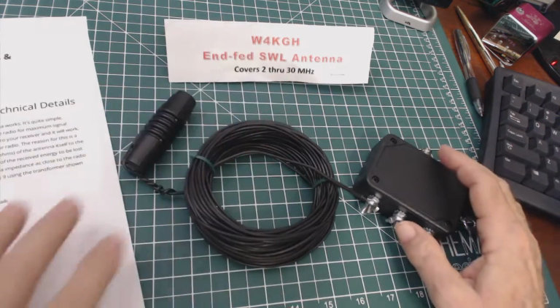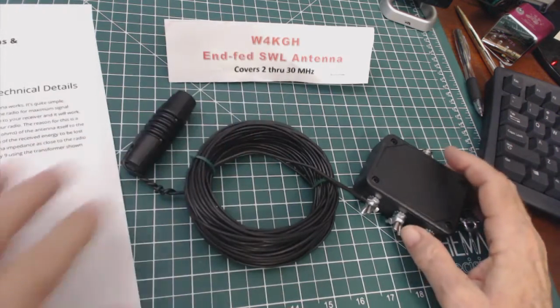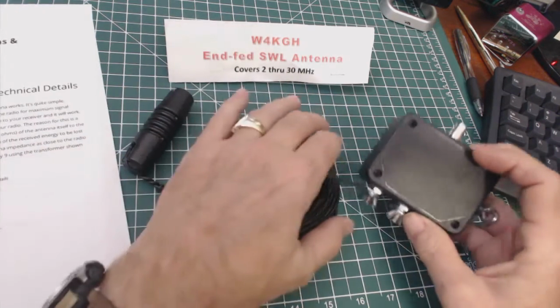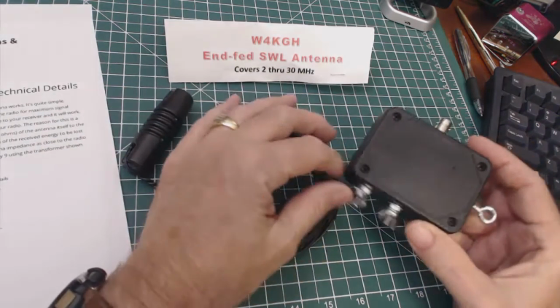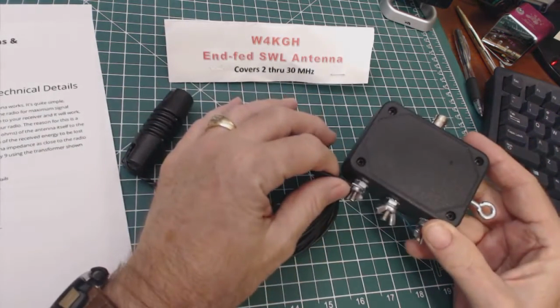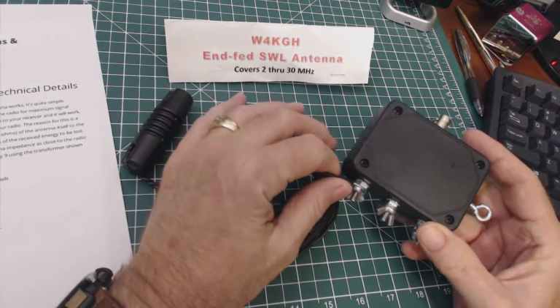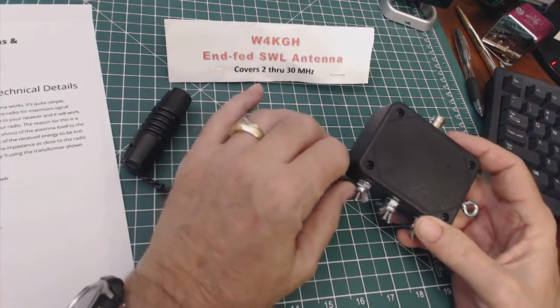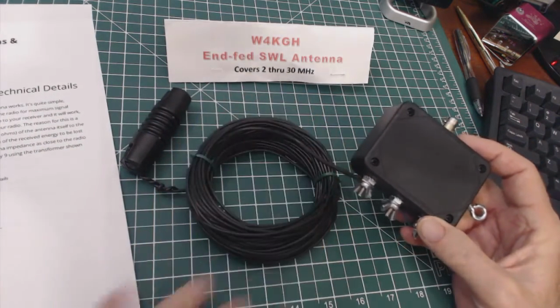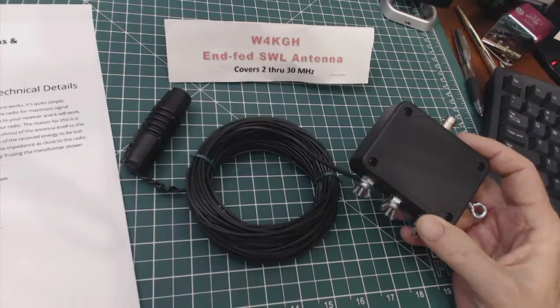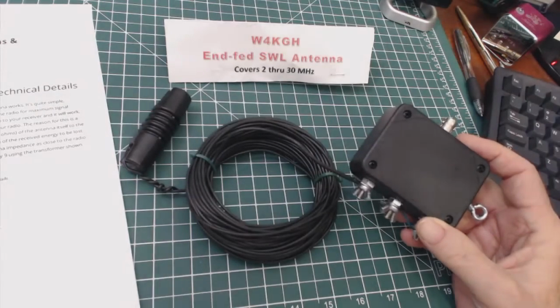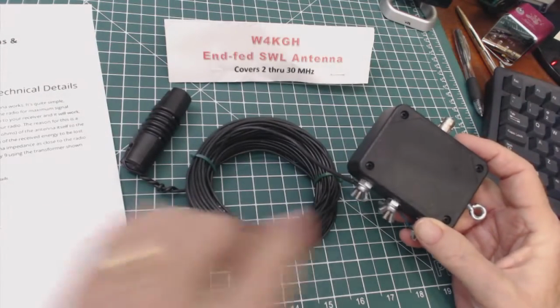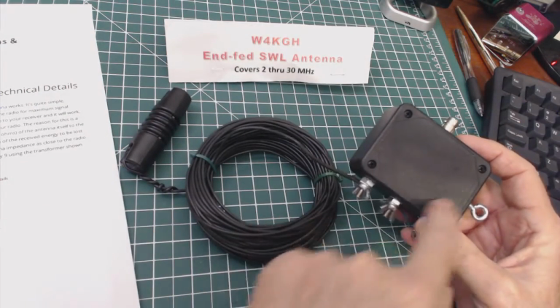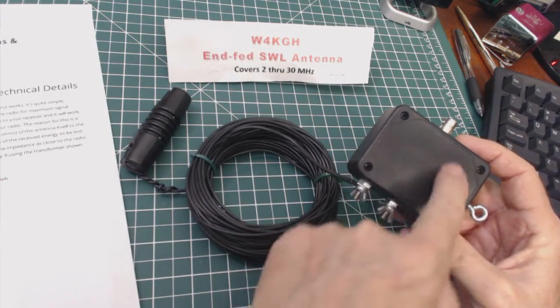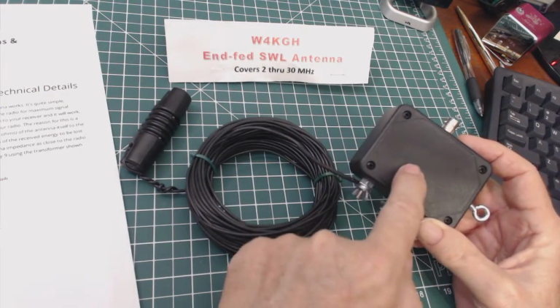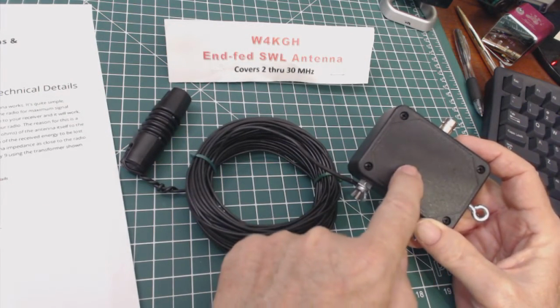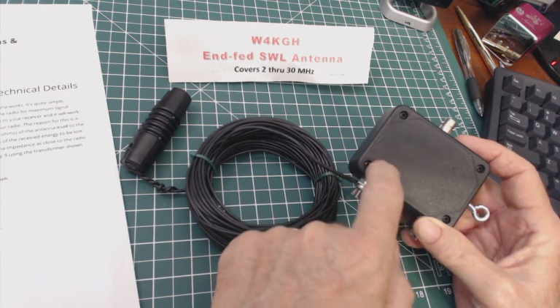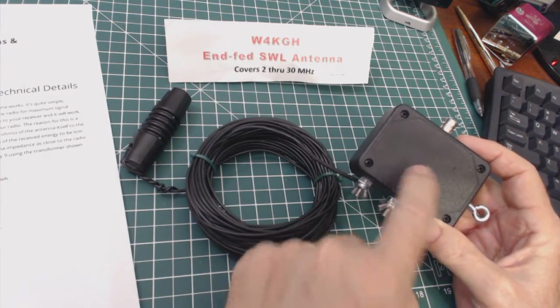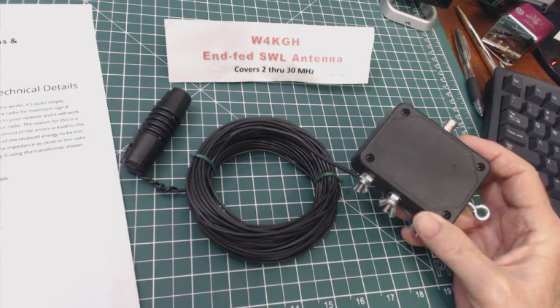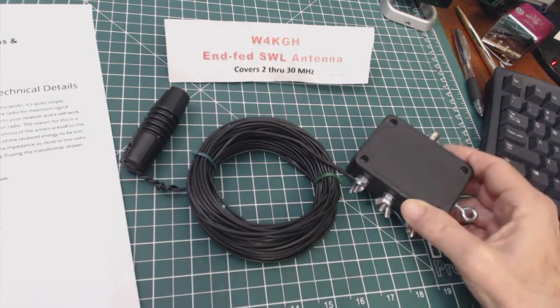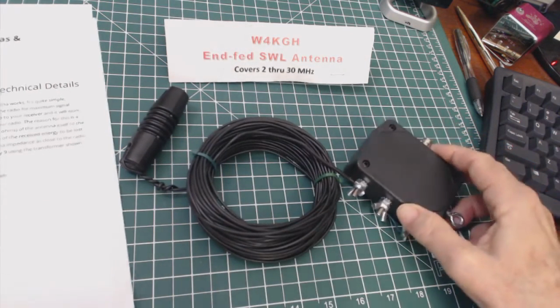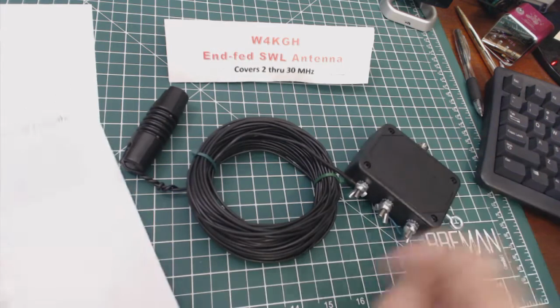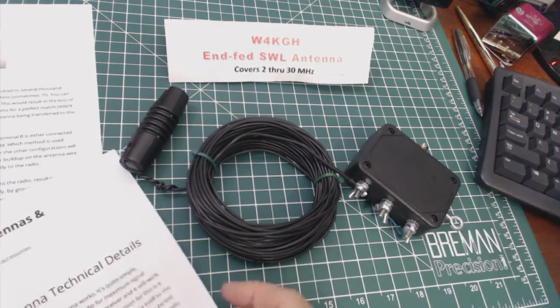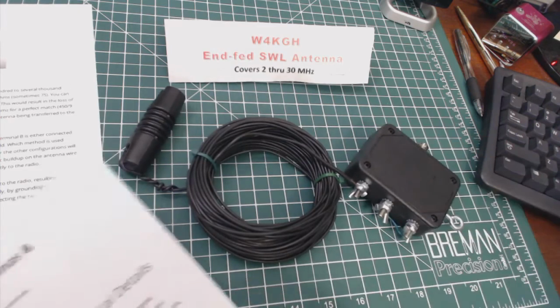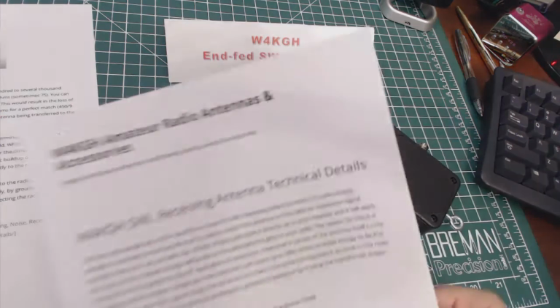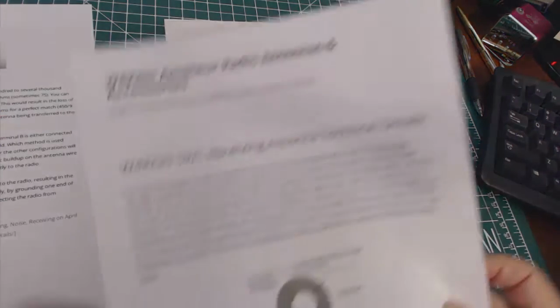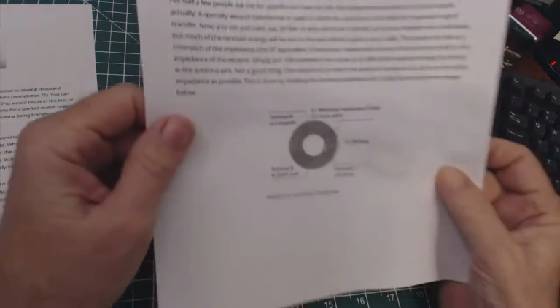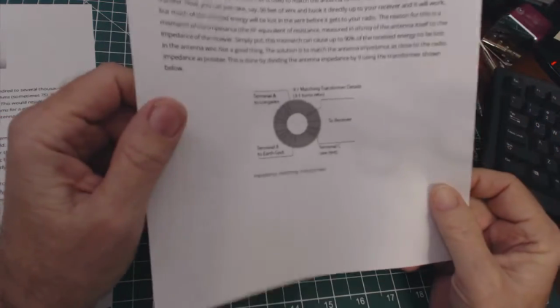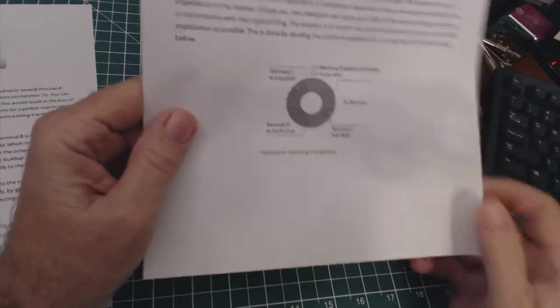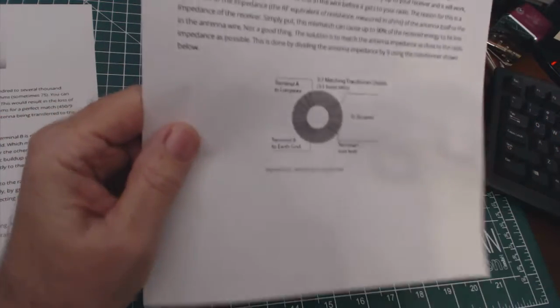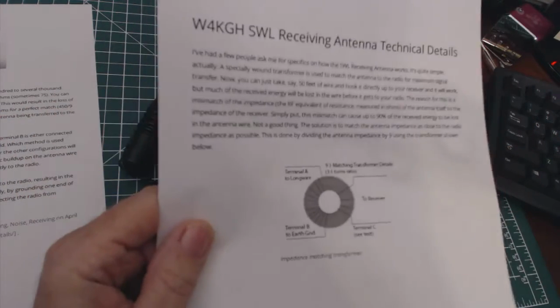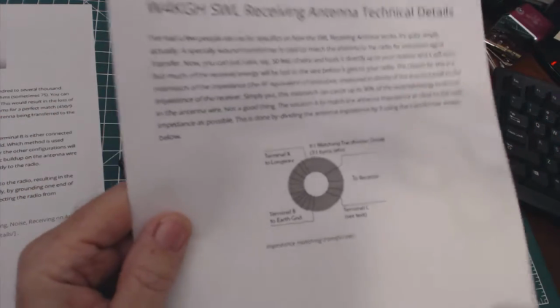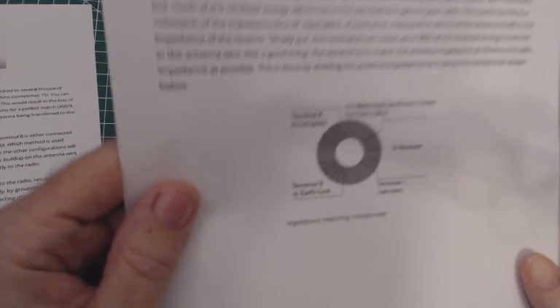That is what this box is for. This is a transformer inside with several taps. I'll show you the diagram that he put in his article on his website.